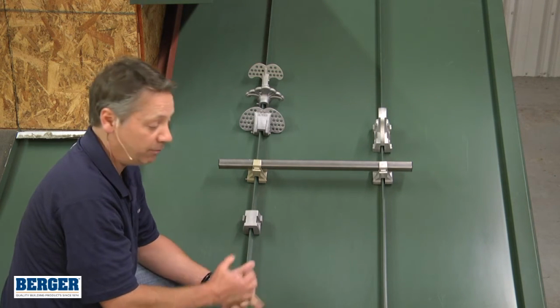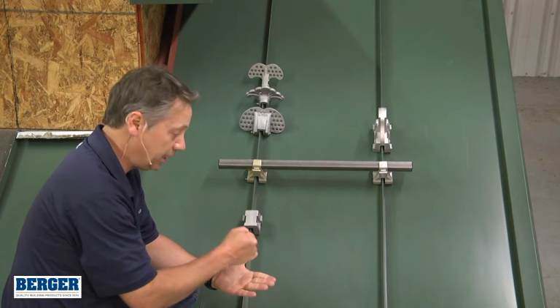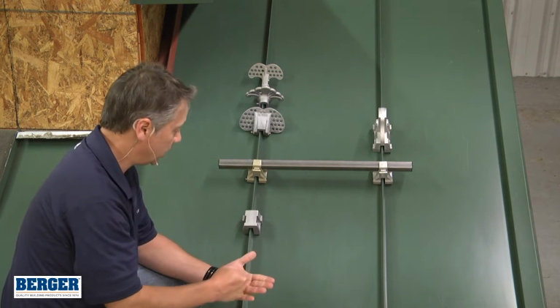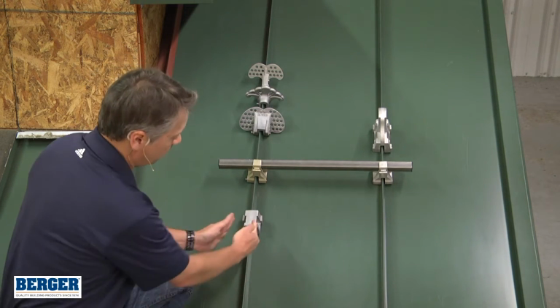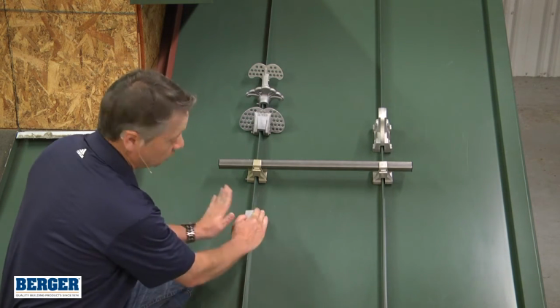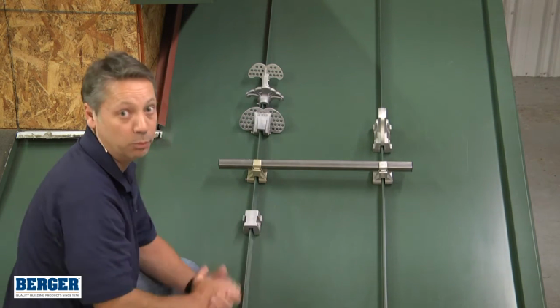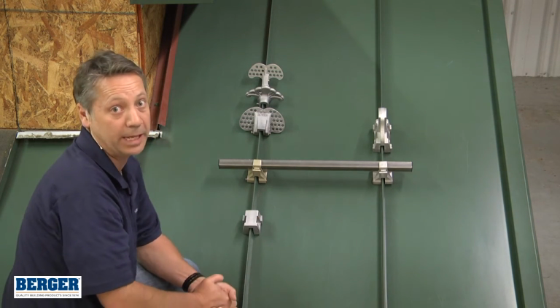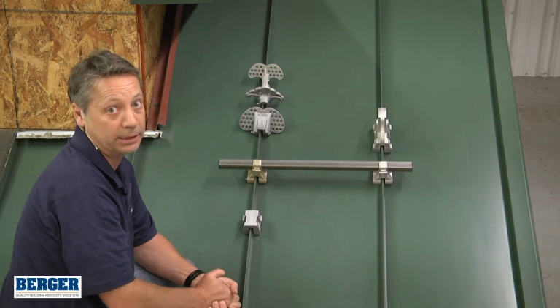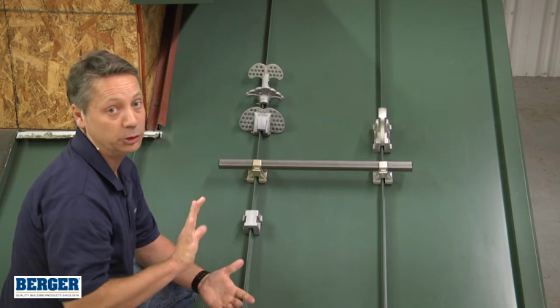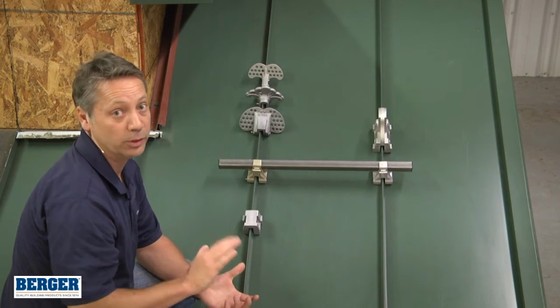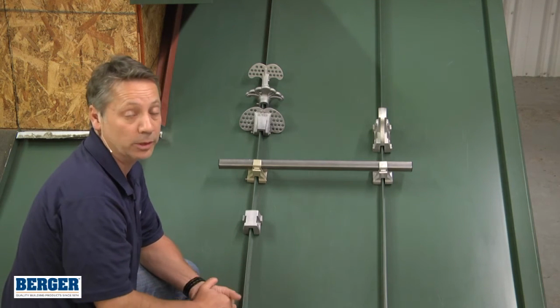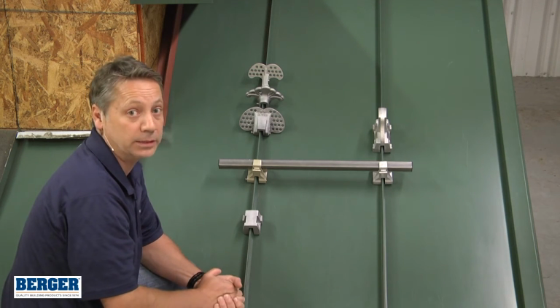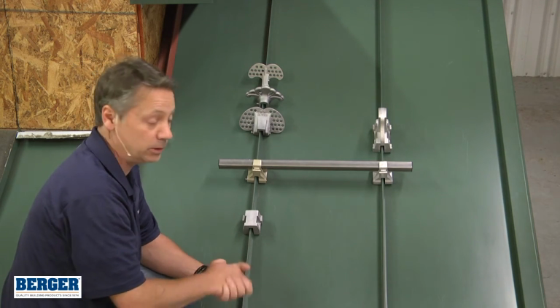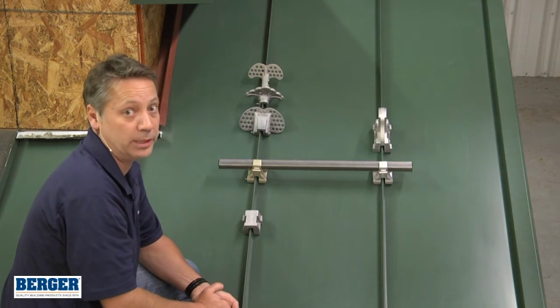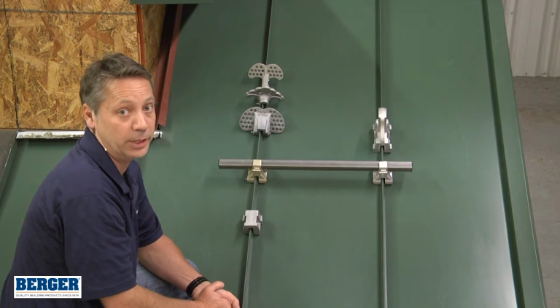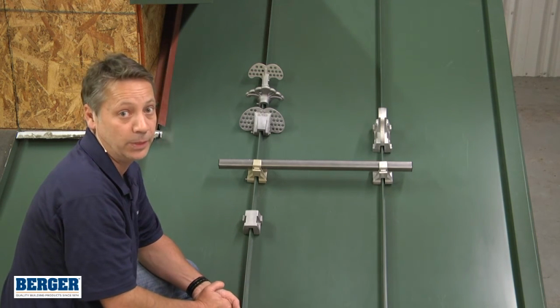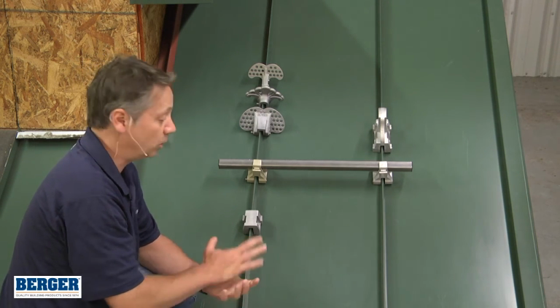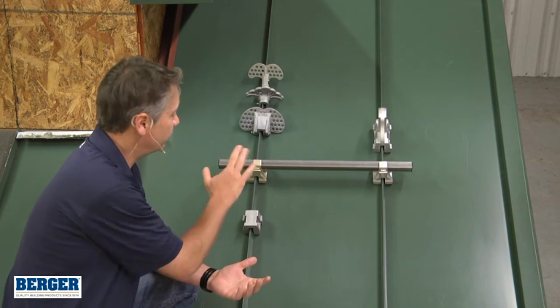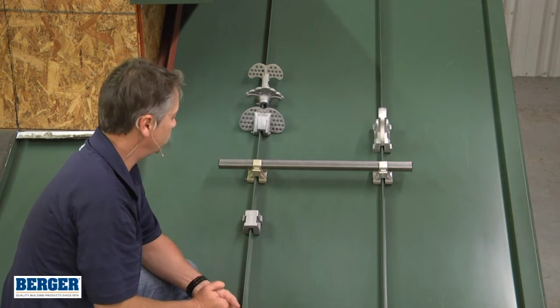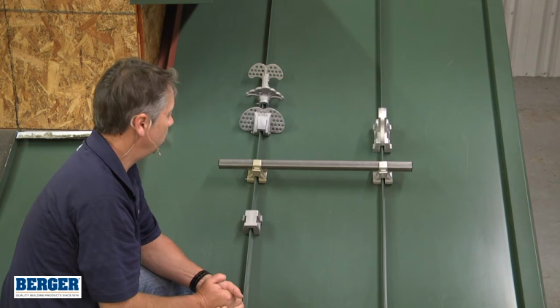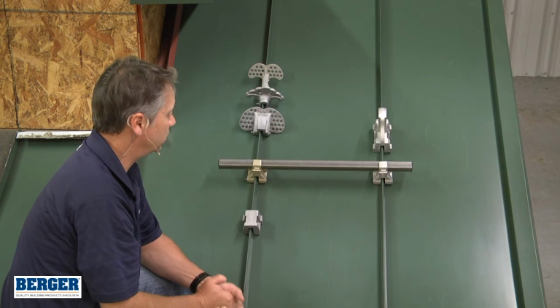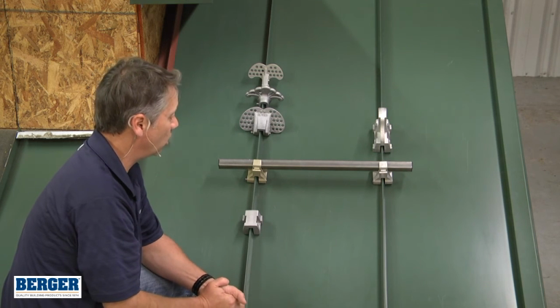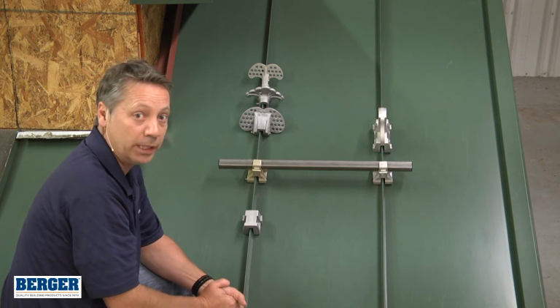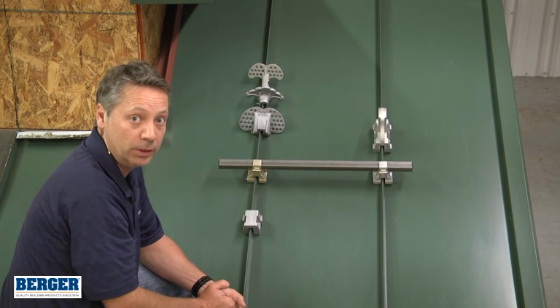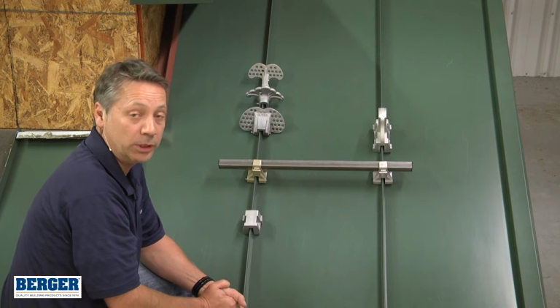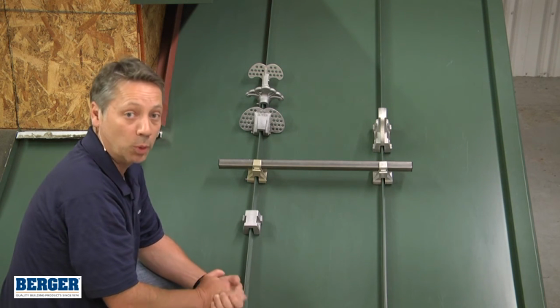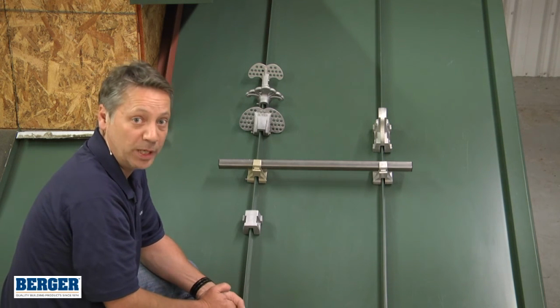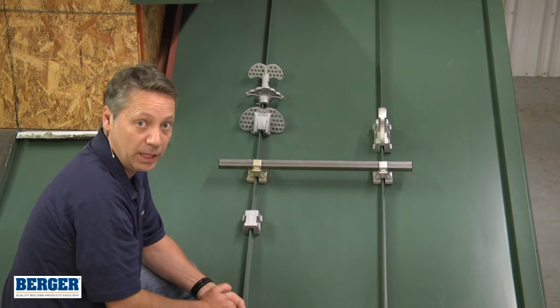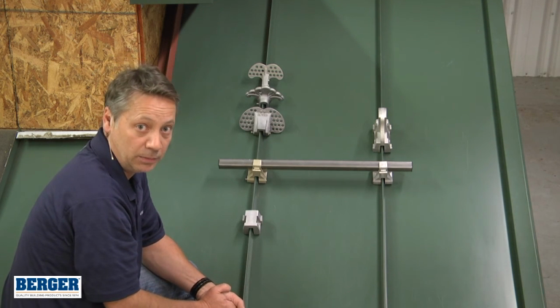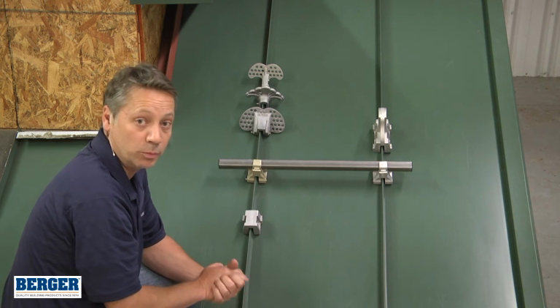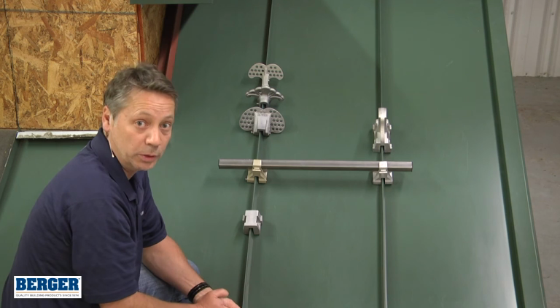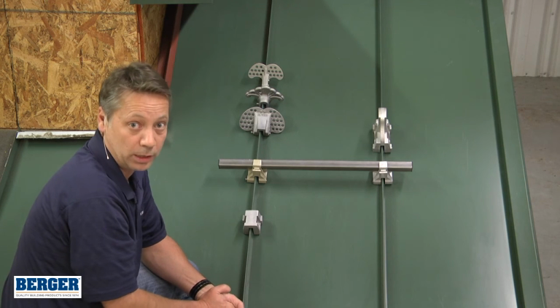If you exceed 28 foot-pounds you could break the casting. You should never need anywhere near that to get these on the way they need to be. For more information on these snow guards or any others, please go to burgerbp.com for Berger Building Products.